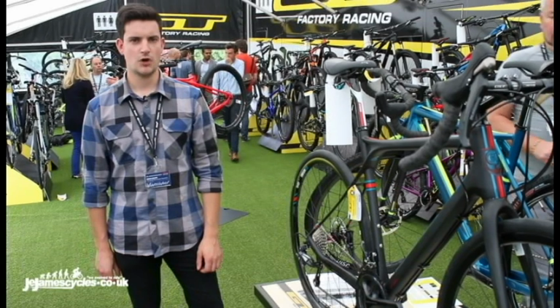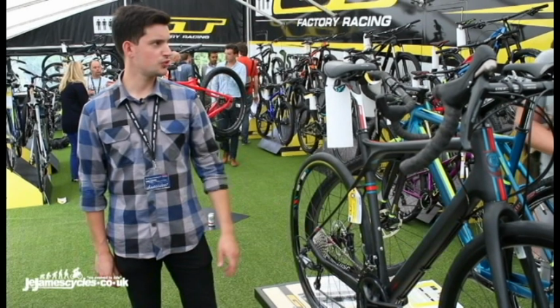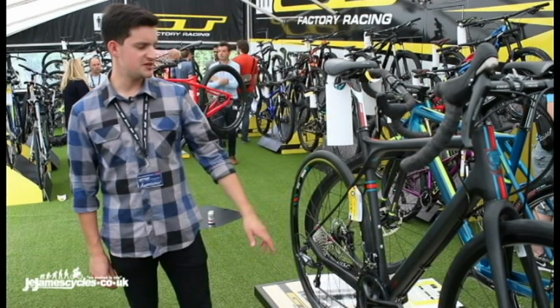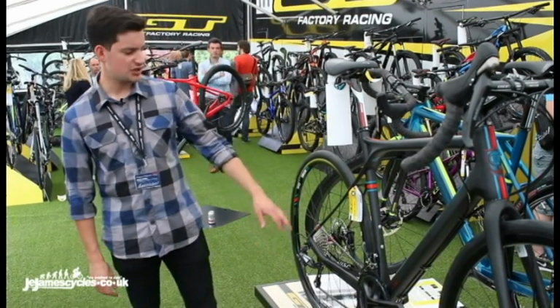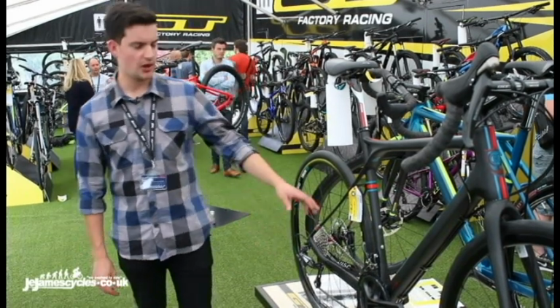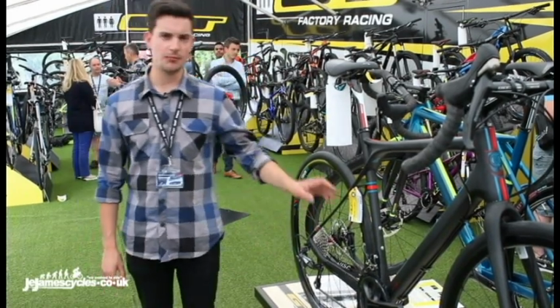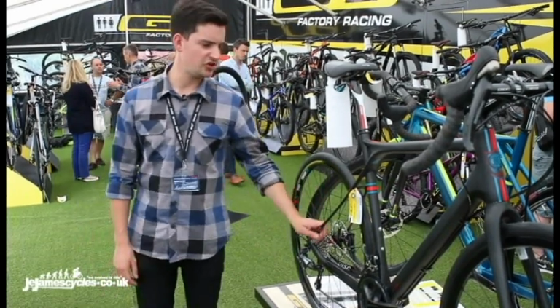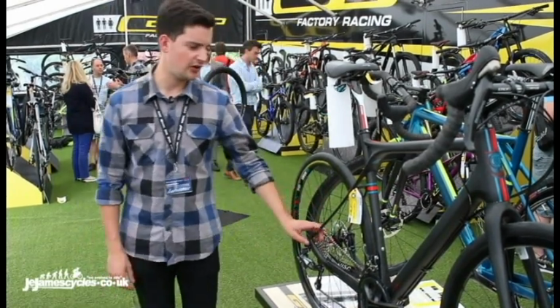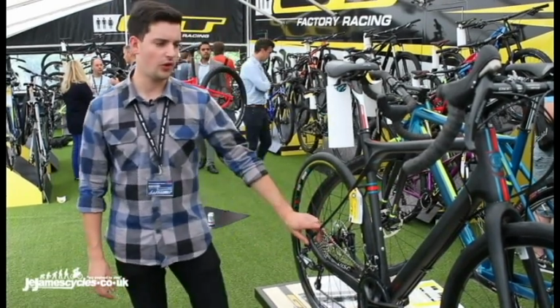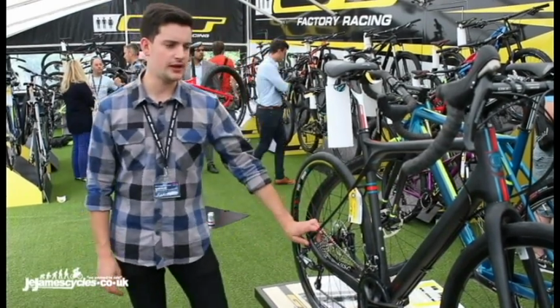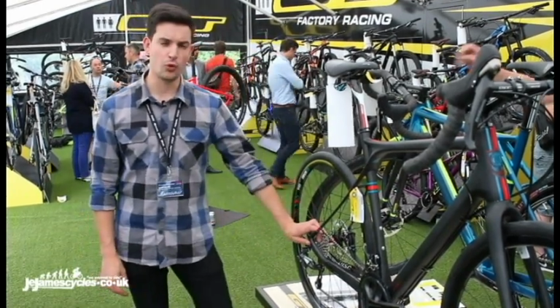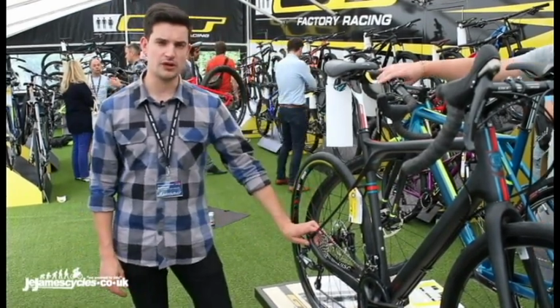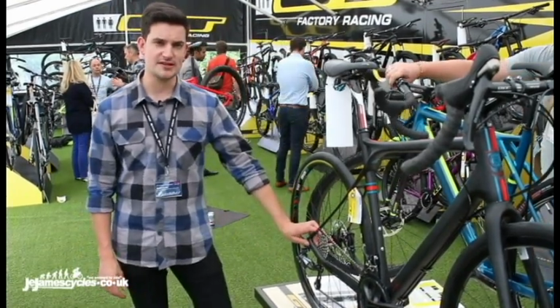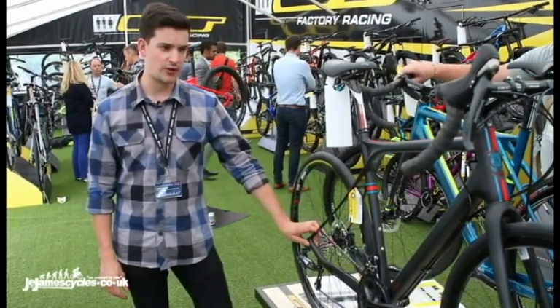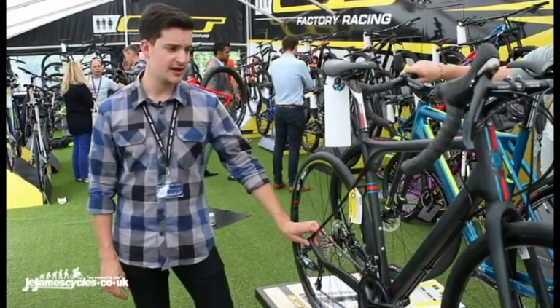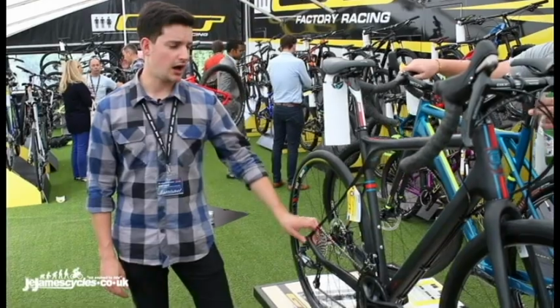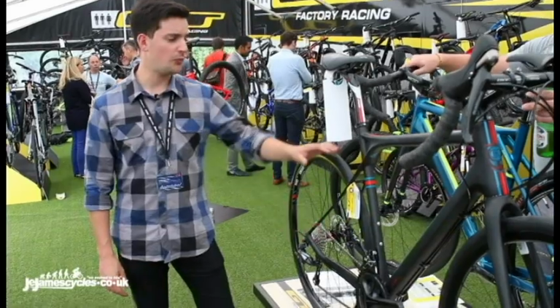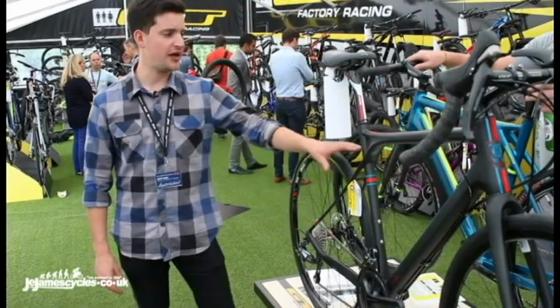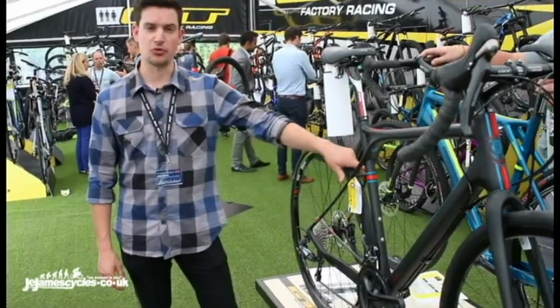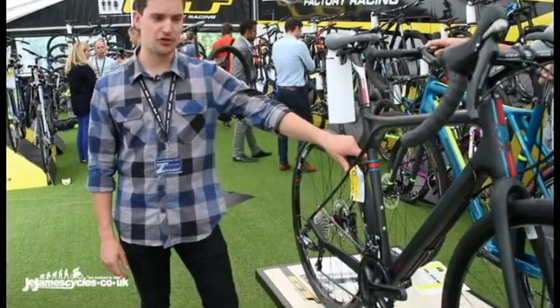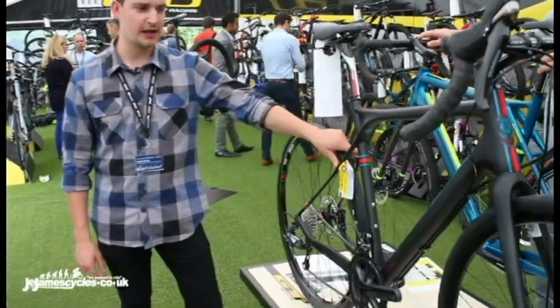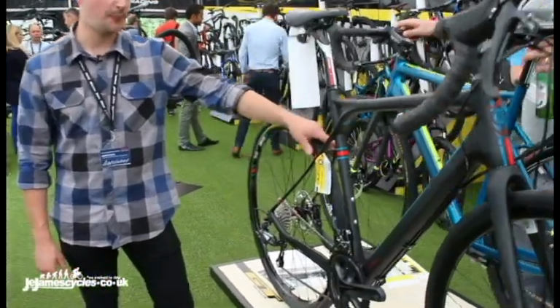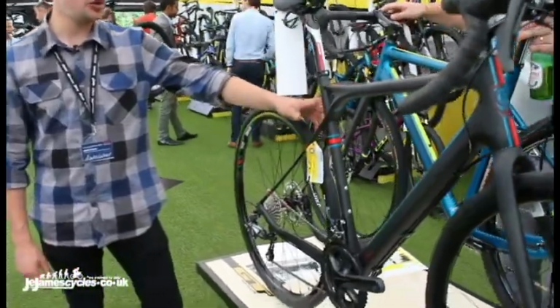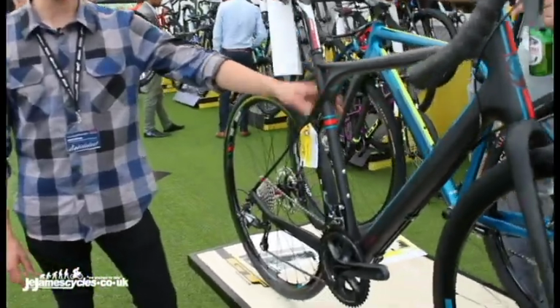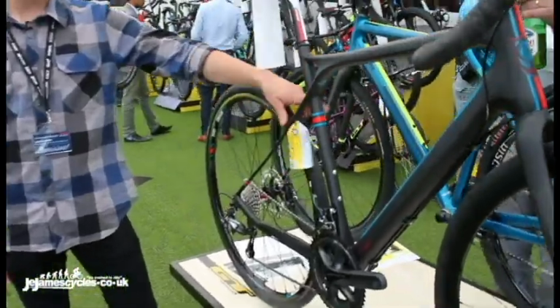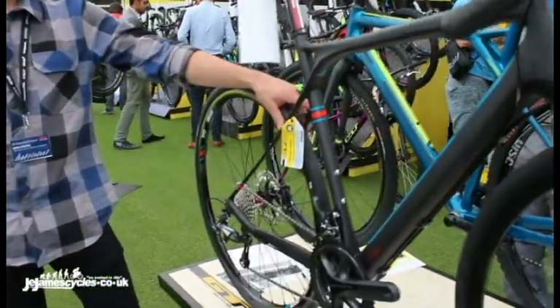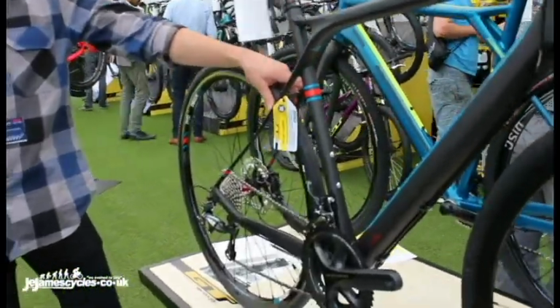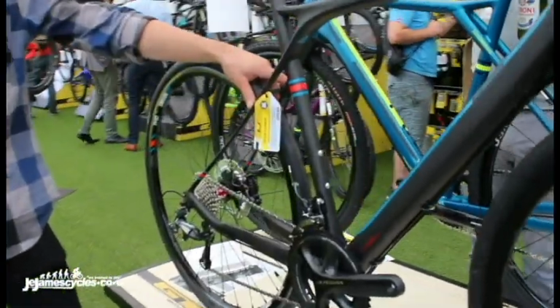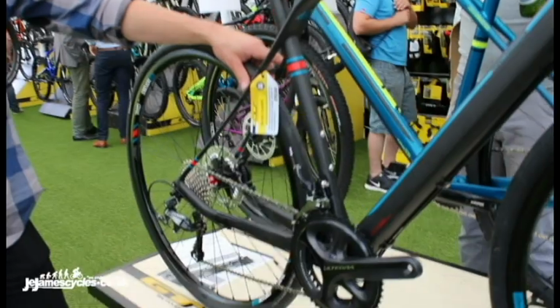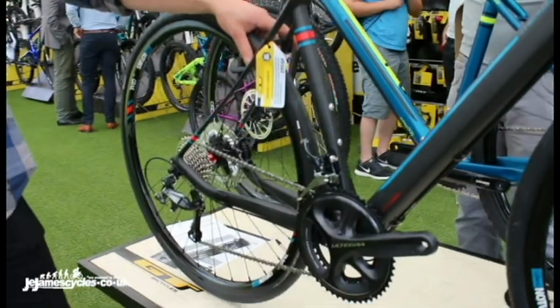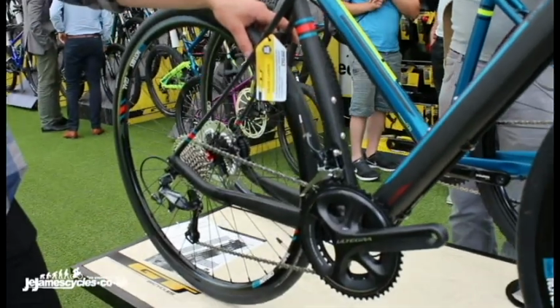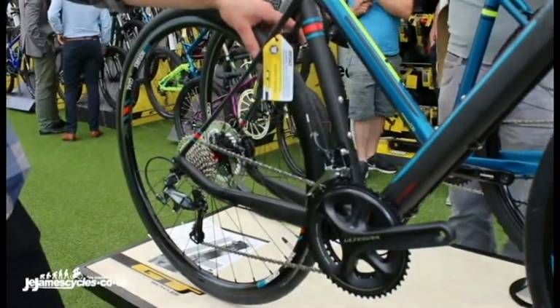Hi, I'm George from GT. I'm just going to give you a little bit more detail on the award-winning GT Grade. The one we have here is the Ultegra spec. This is the new colorway for 2016. Some really interesting features on this bike.